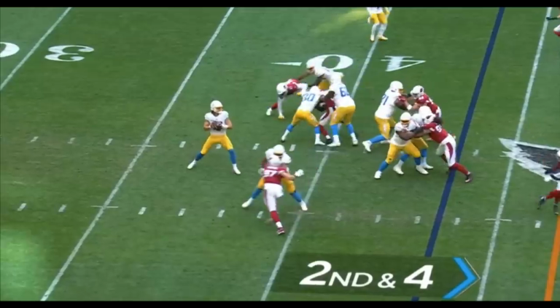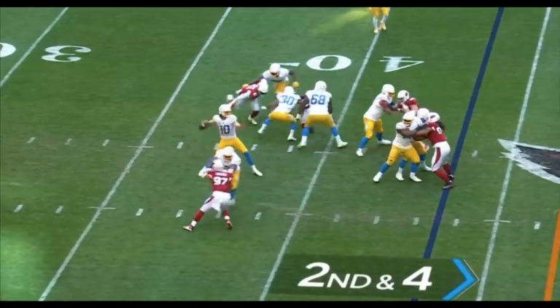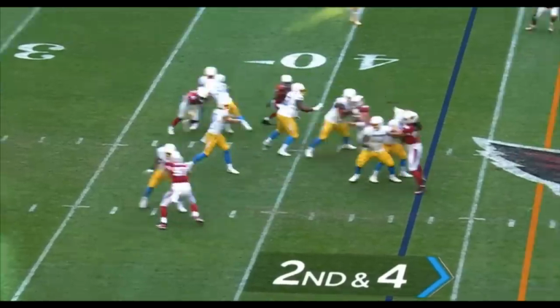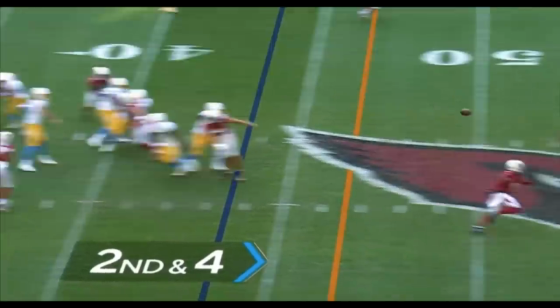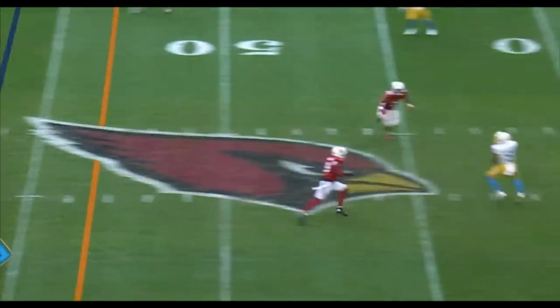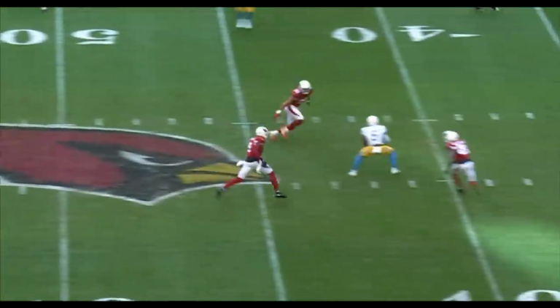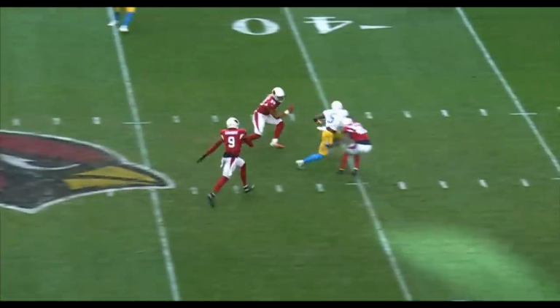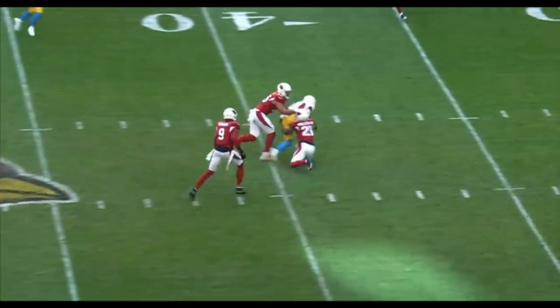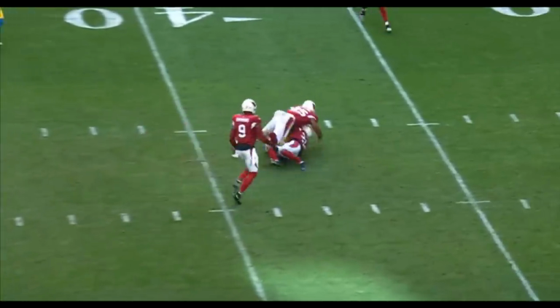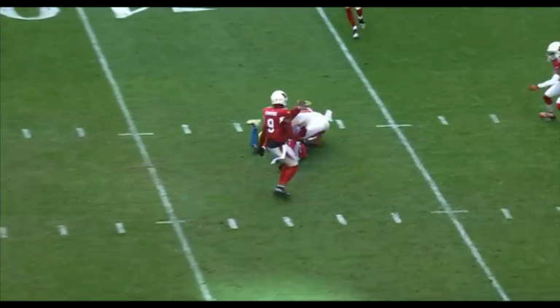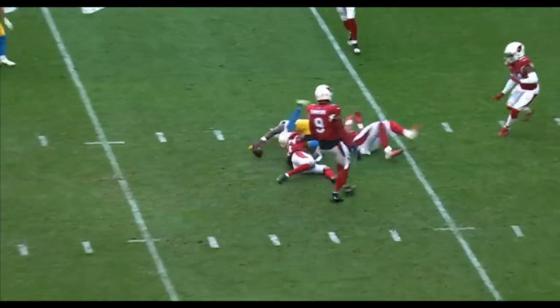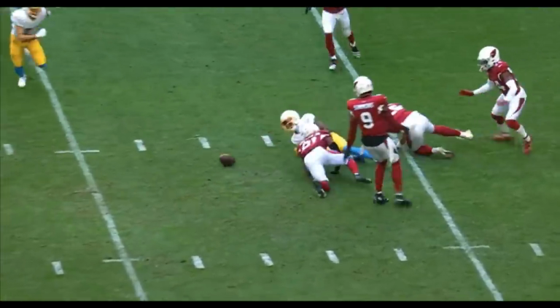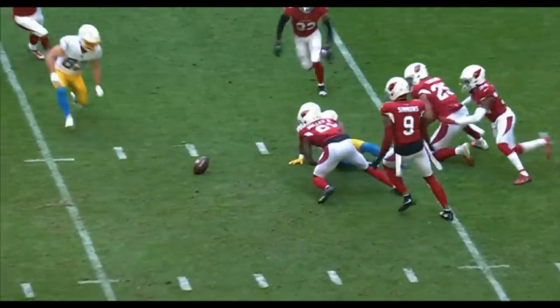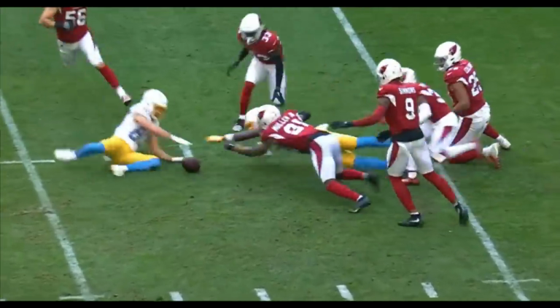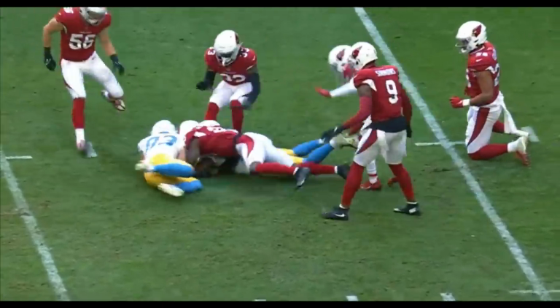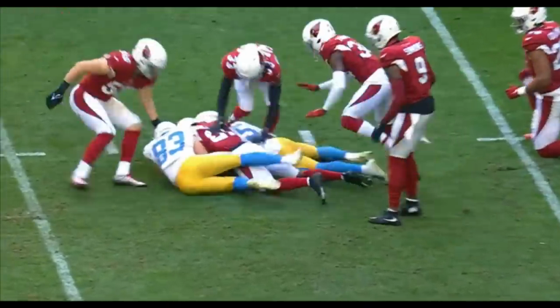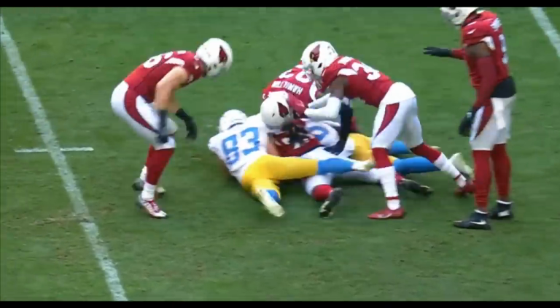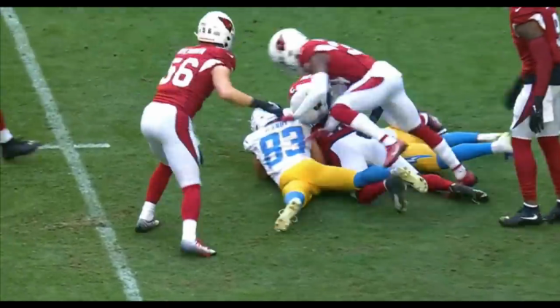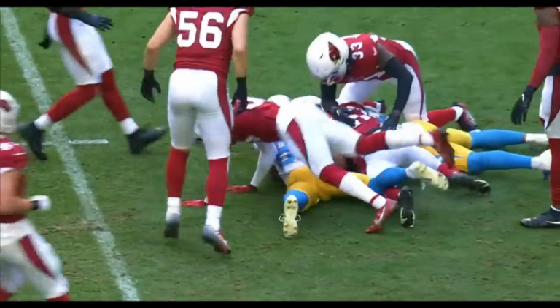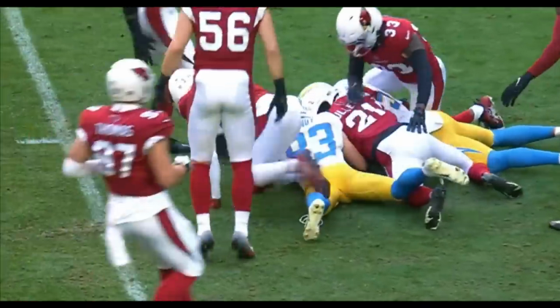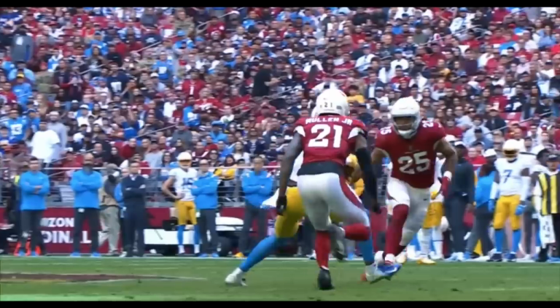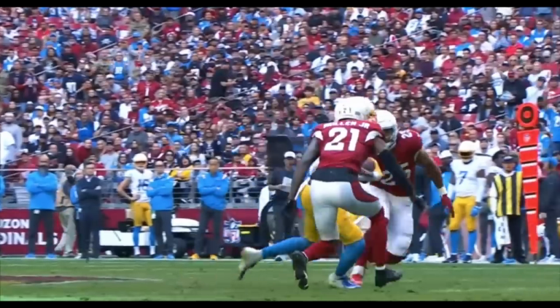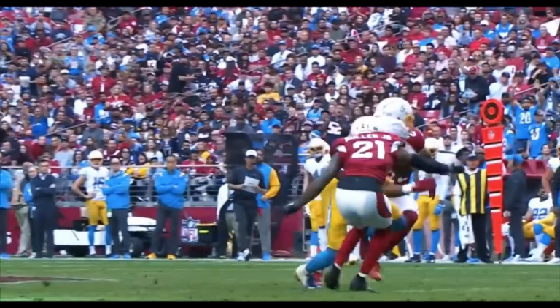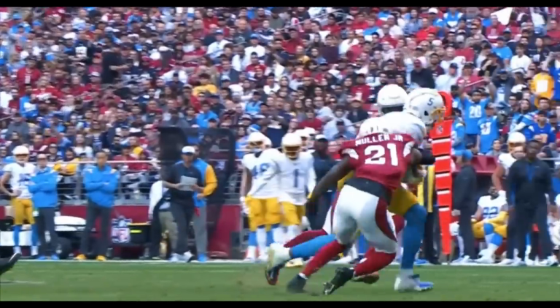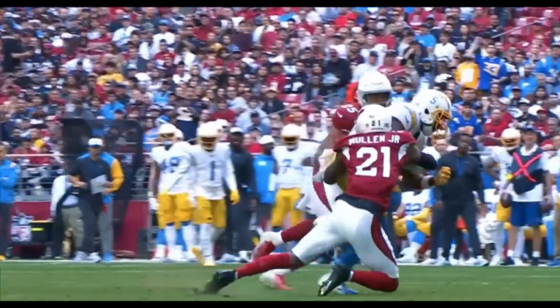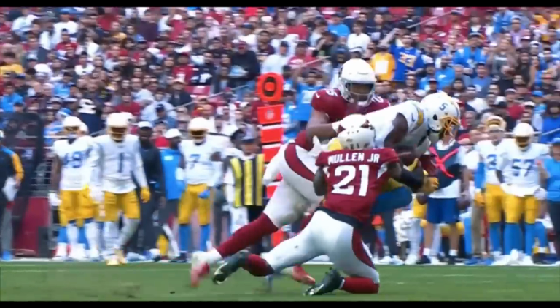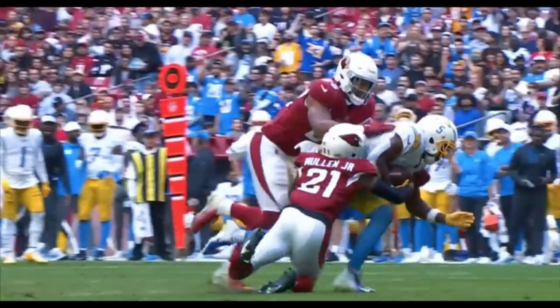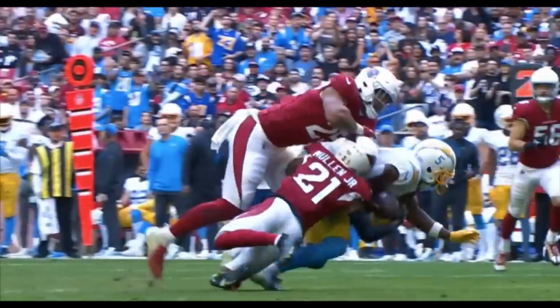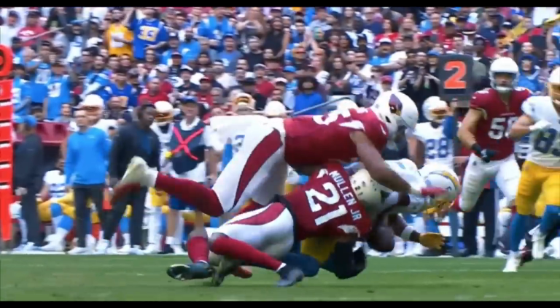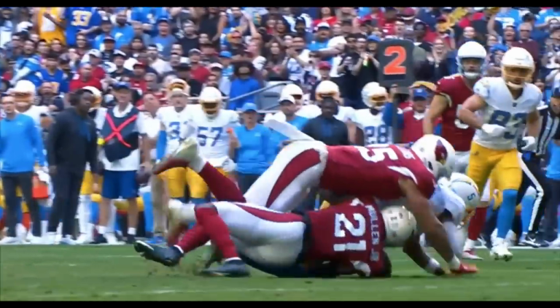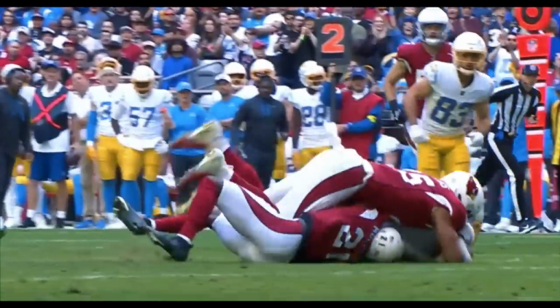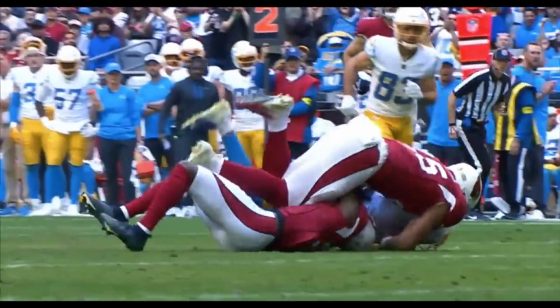70th catch right there. Herbert downfield, he's got Palmer, who is grabbed in the play by Mullen. Loose ball, recovered by the defense. It's Arizona's ball — Mullen ripped it out.